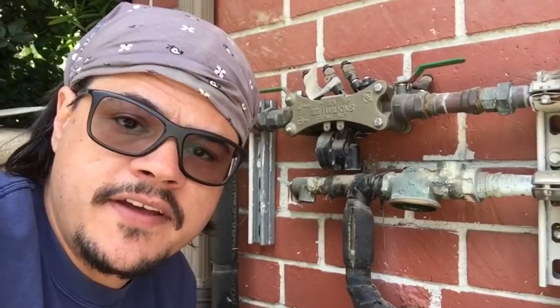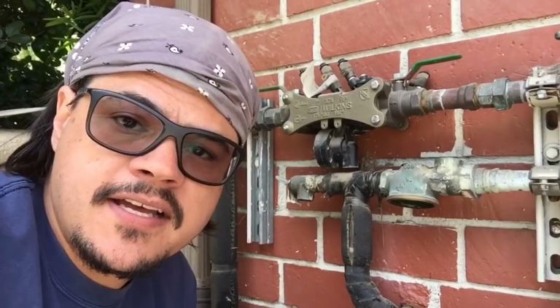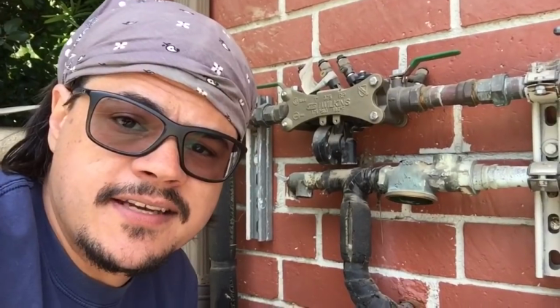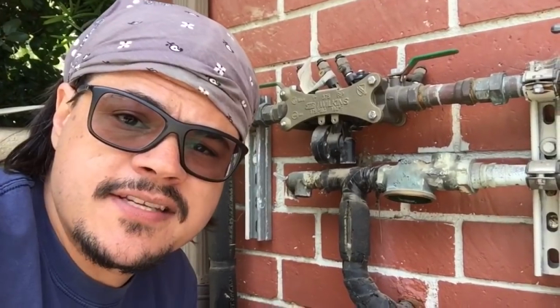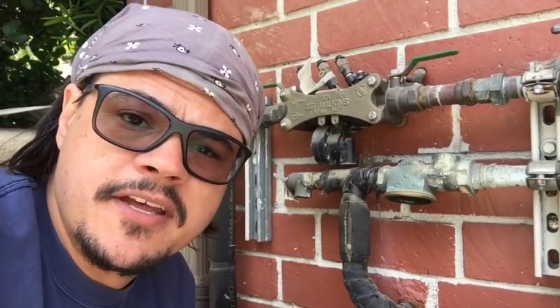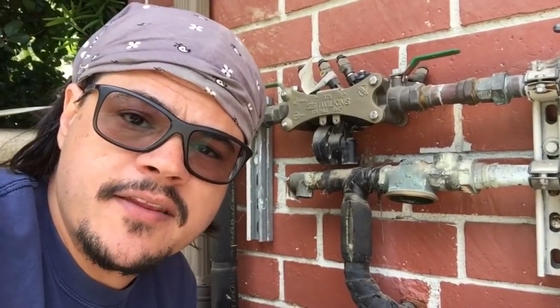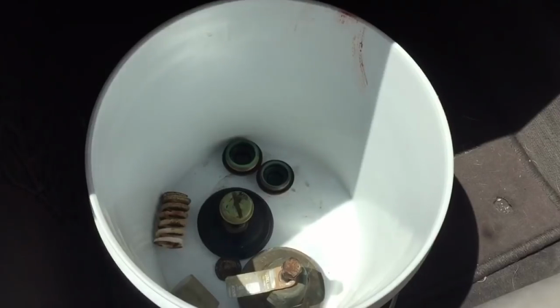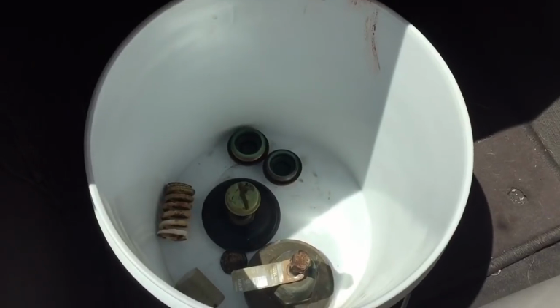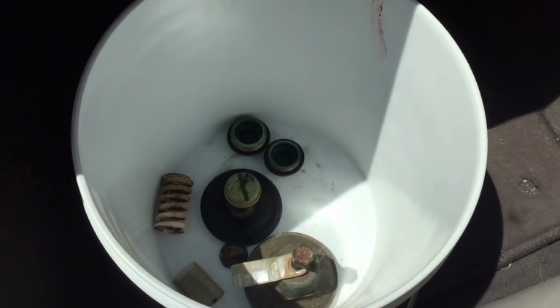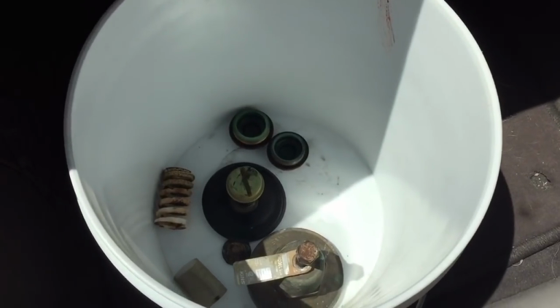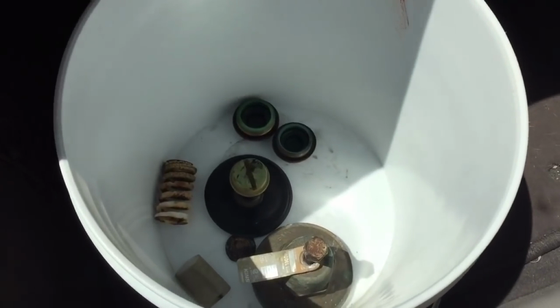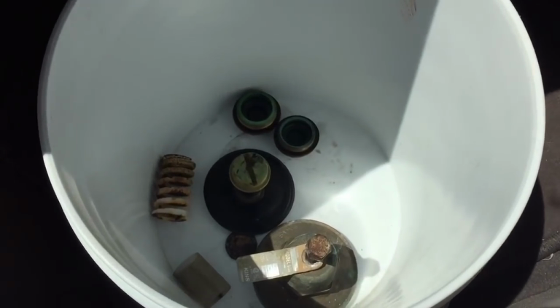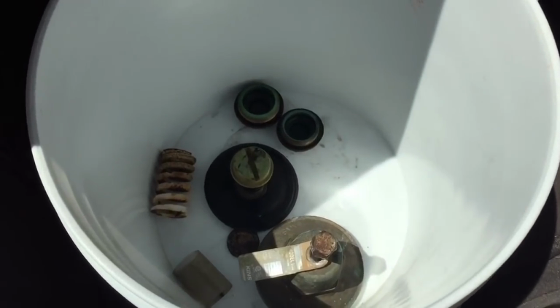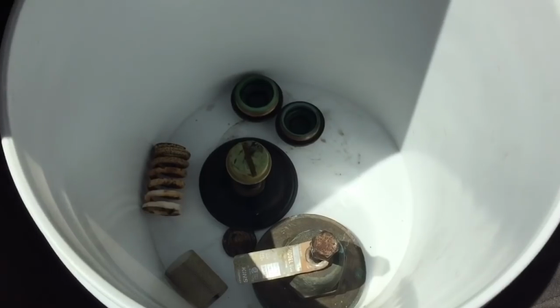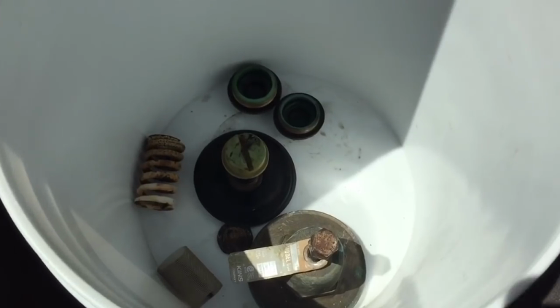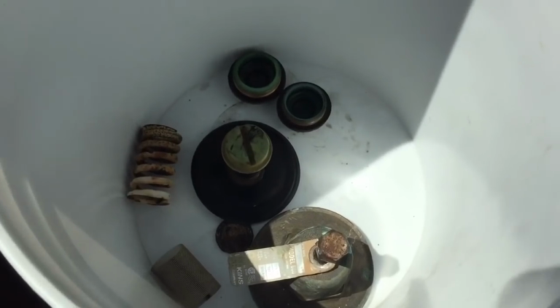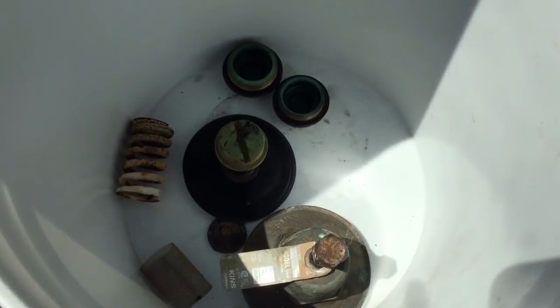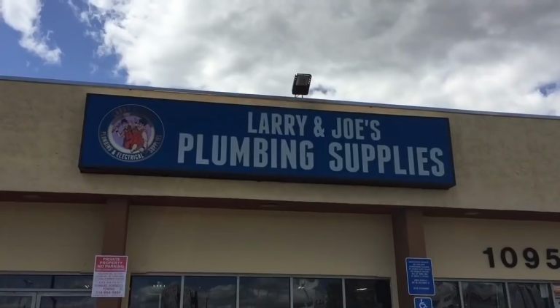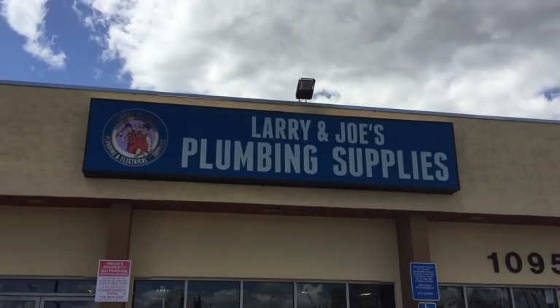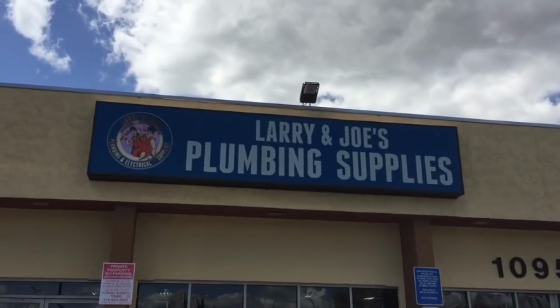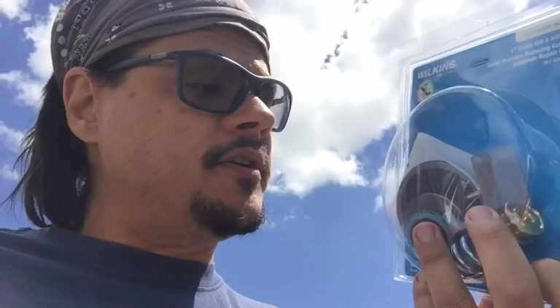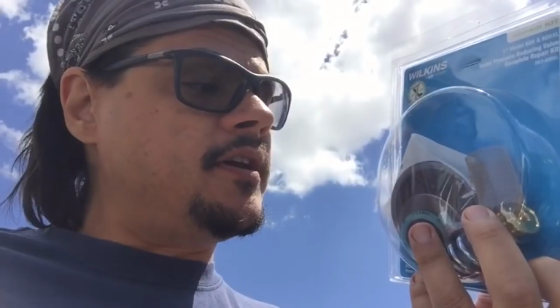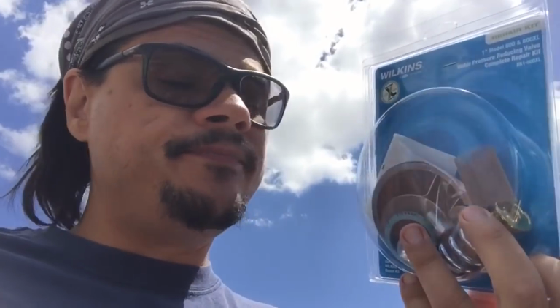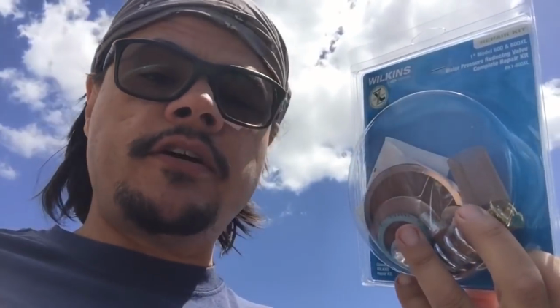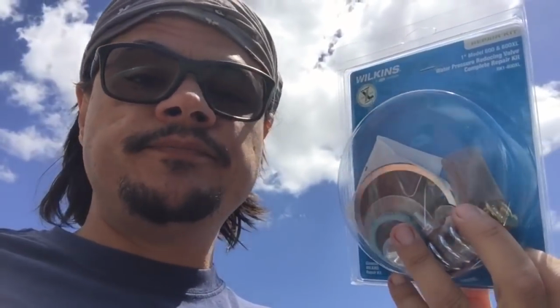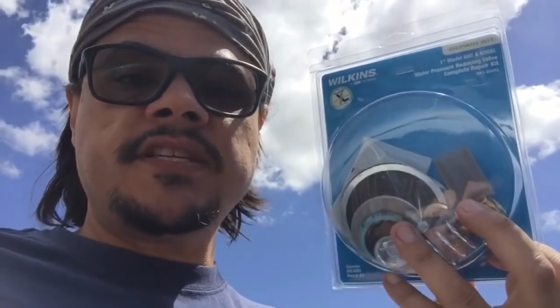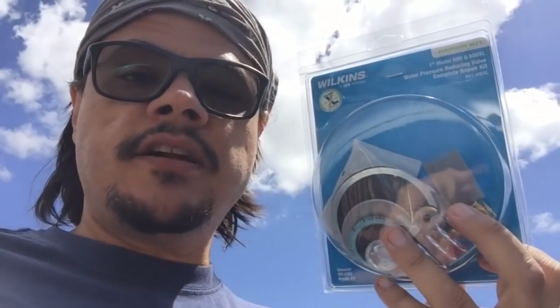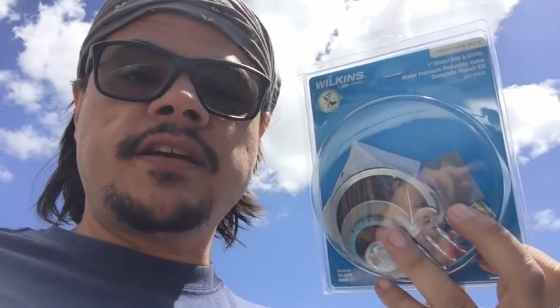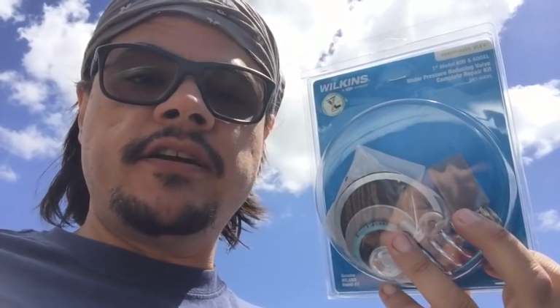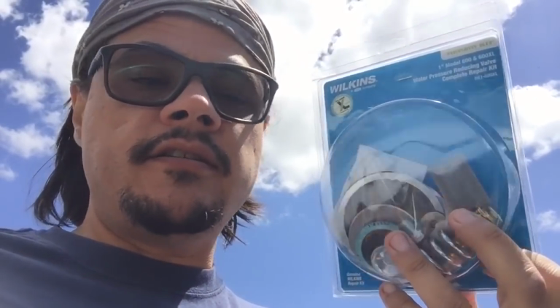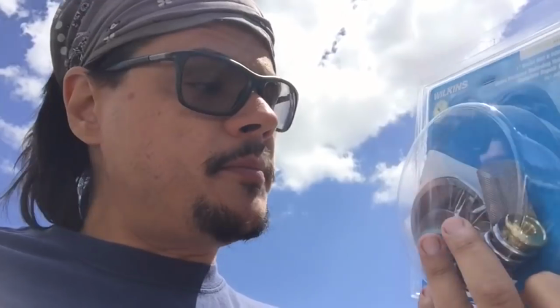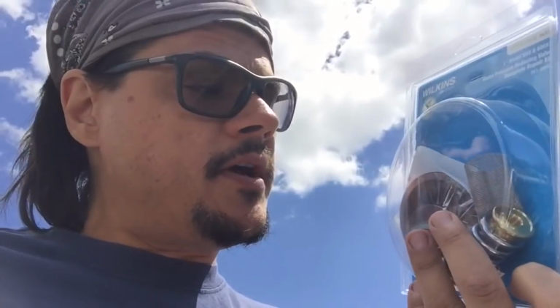Fantastic. Now it's time to hunt down the parts. It was $130 for the complete valve, $60 for the rebuild kit. So, $60 lighter and I'm on my way.